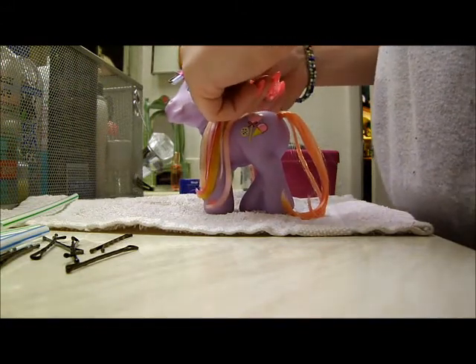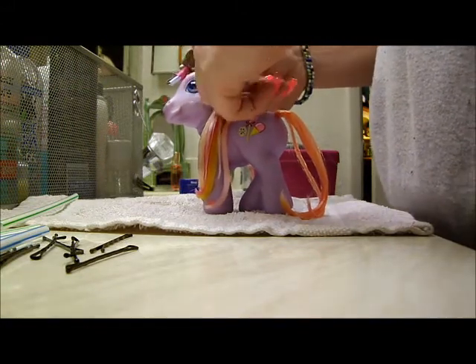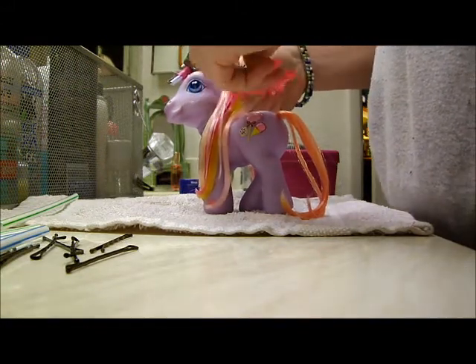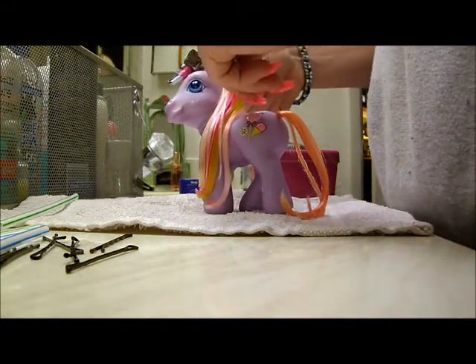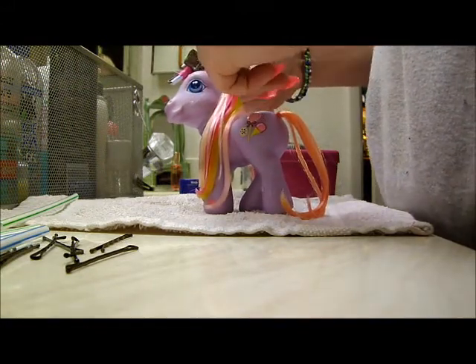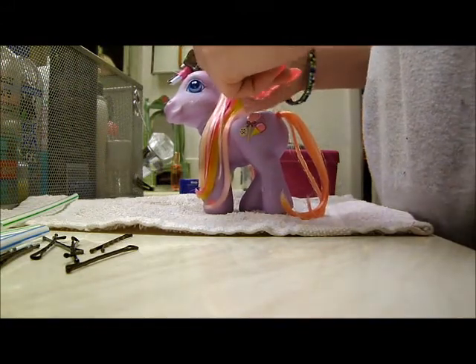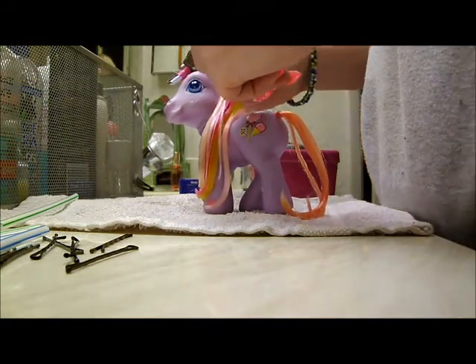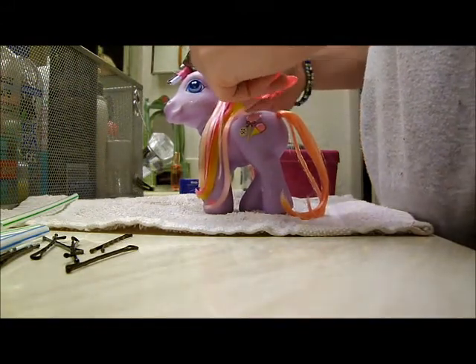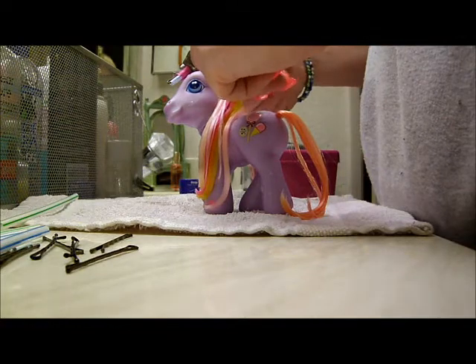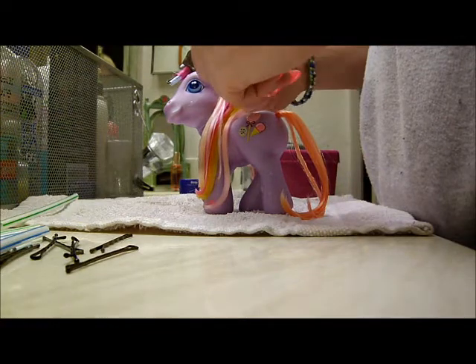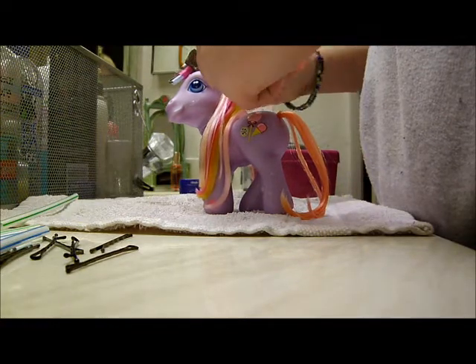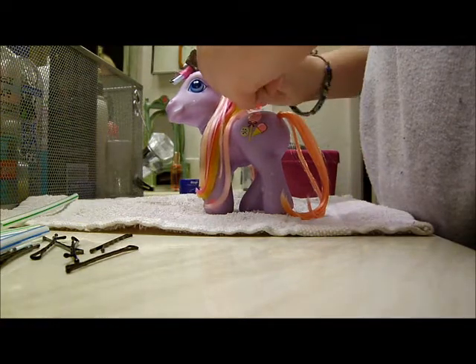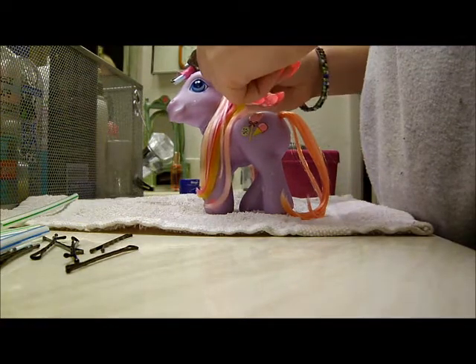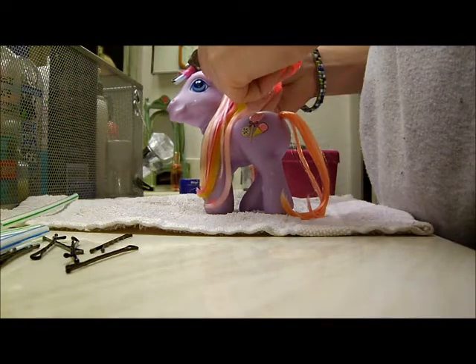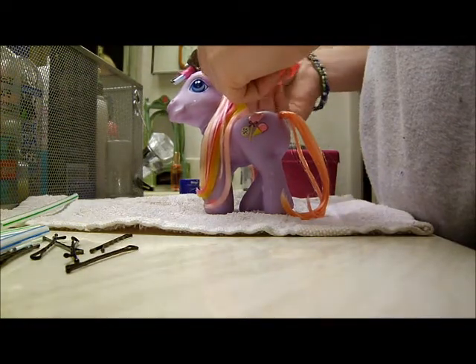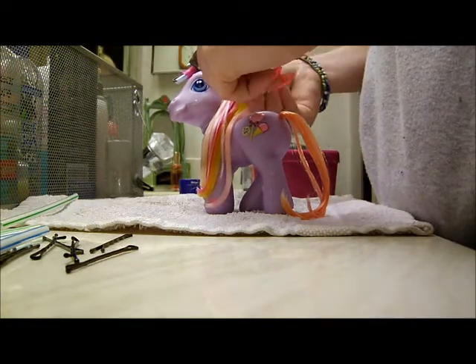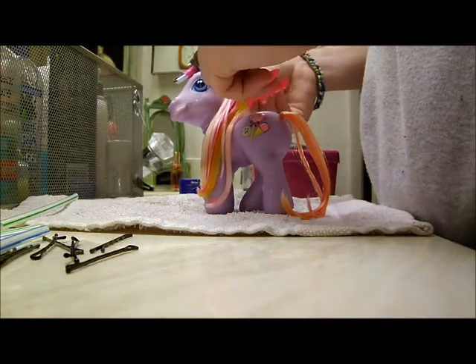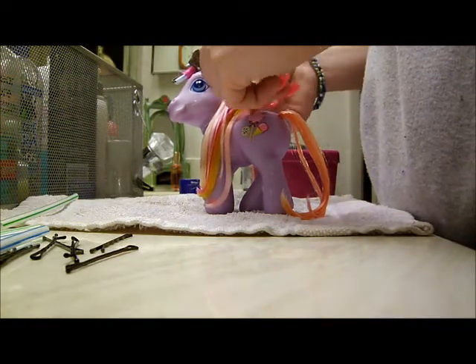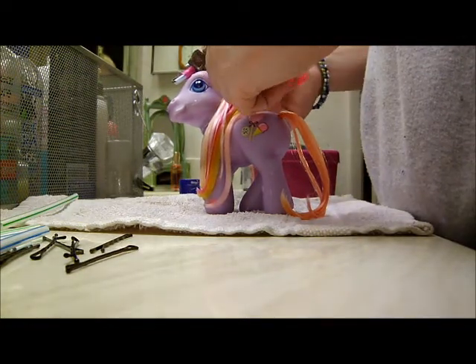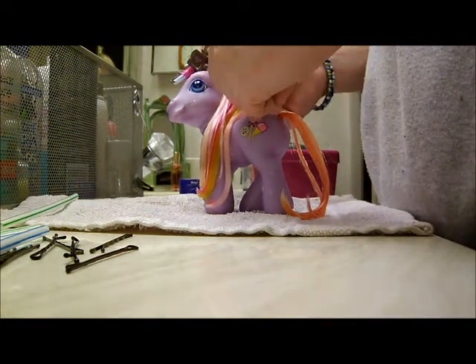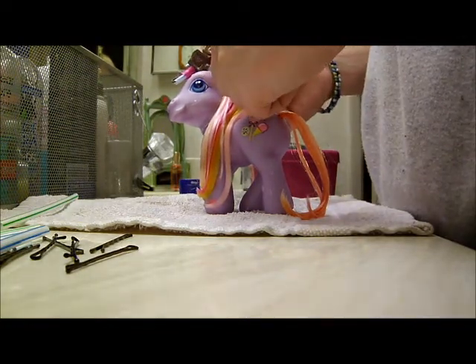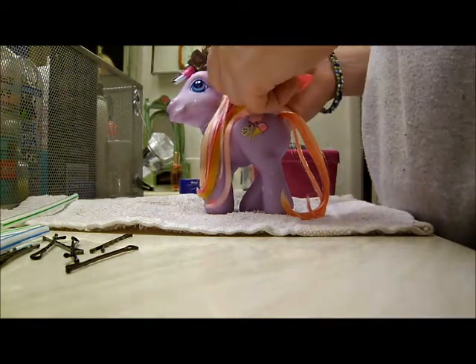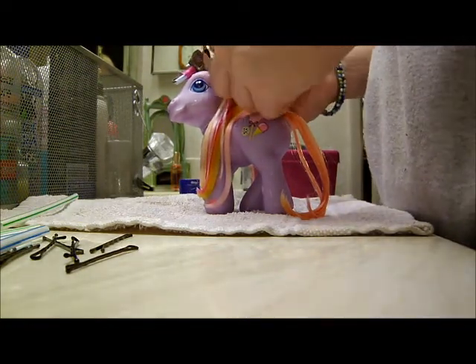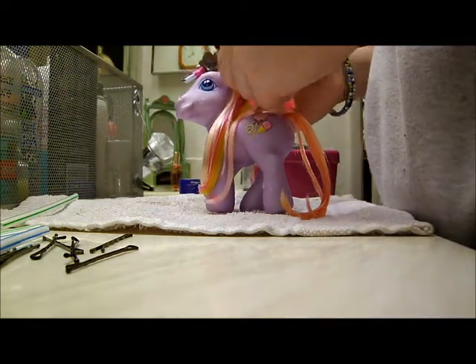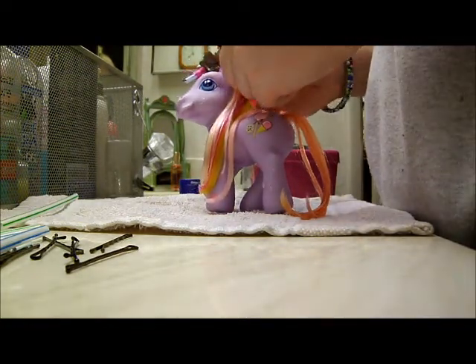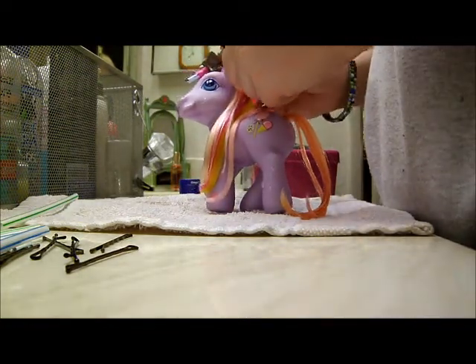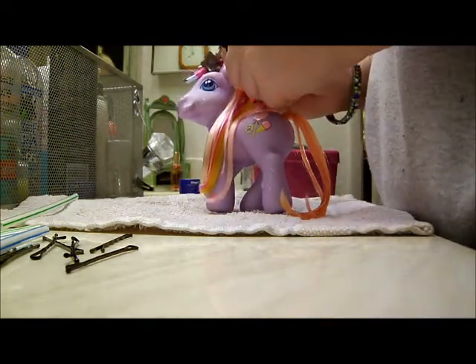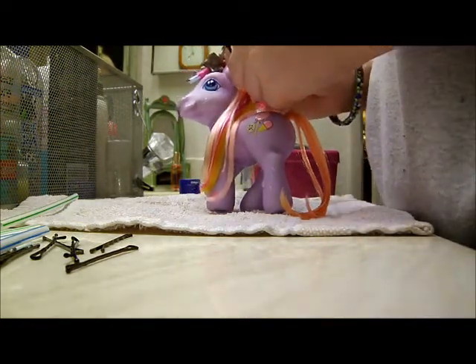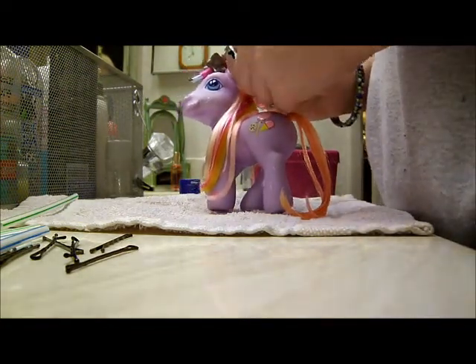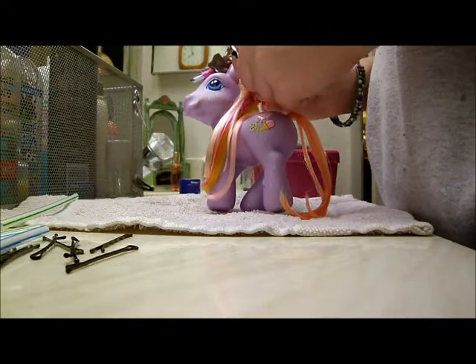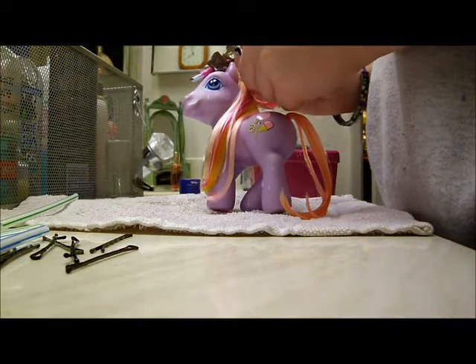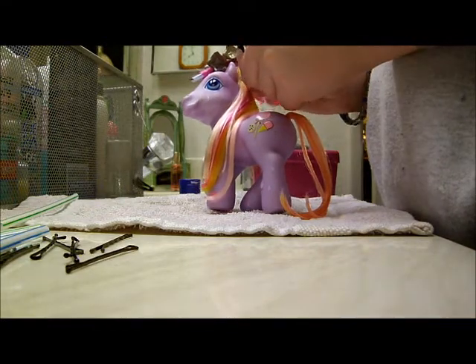But then she has tinsel in her mane, so I can't re-train it.